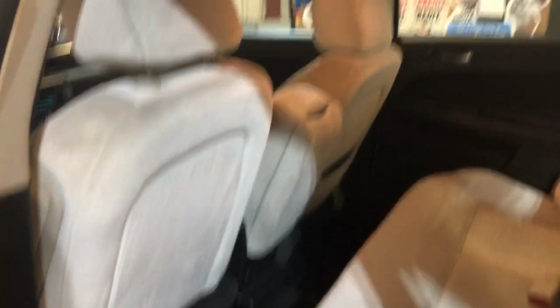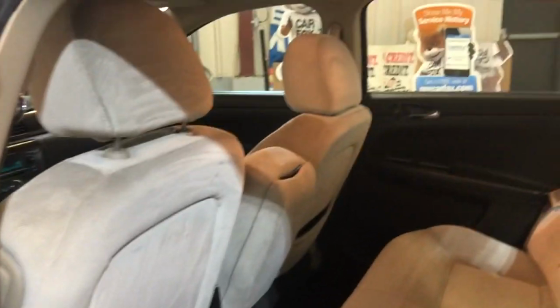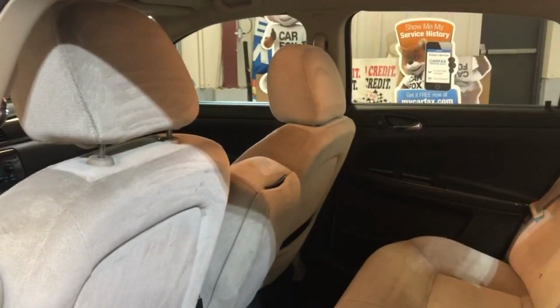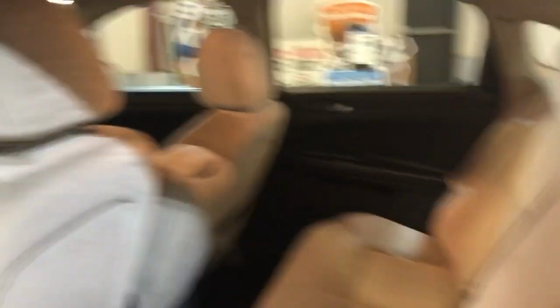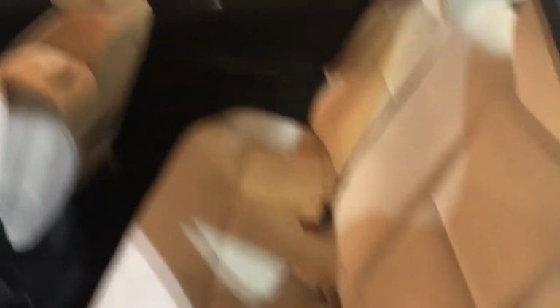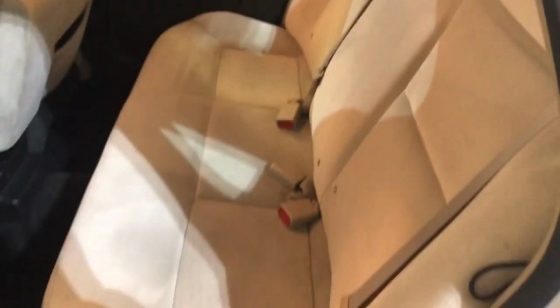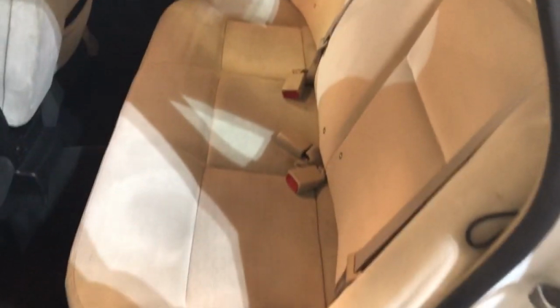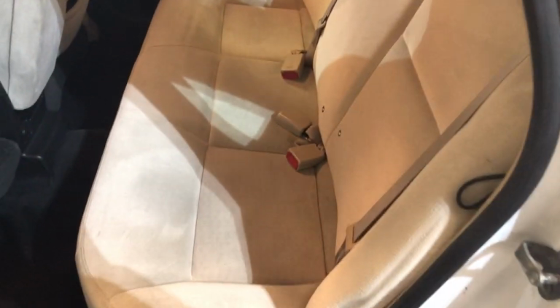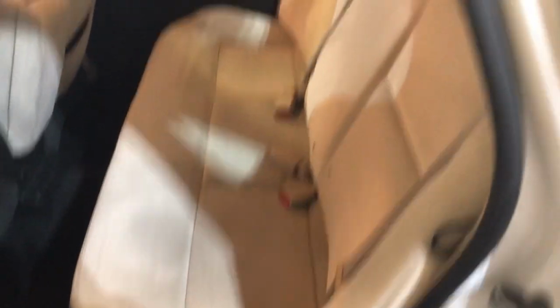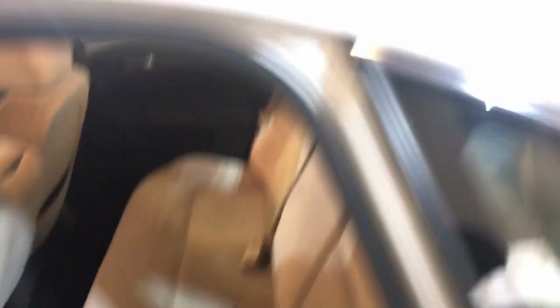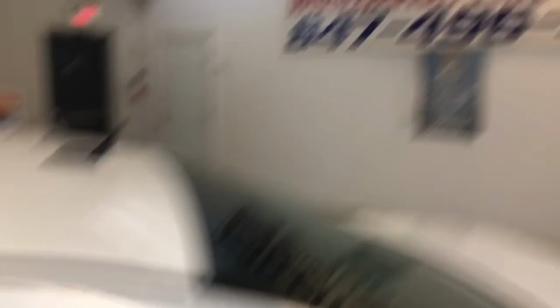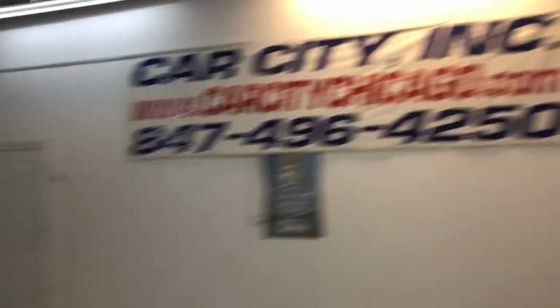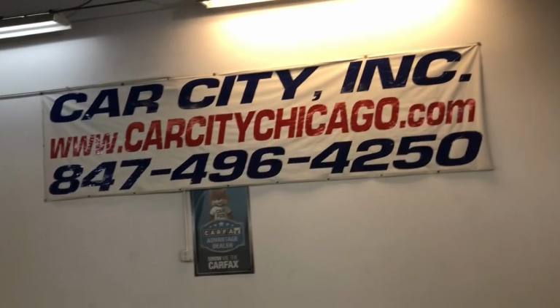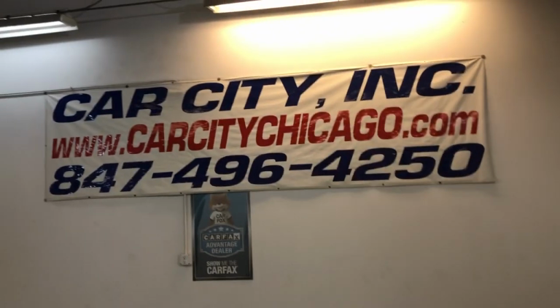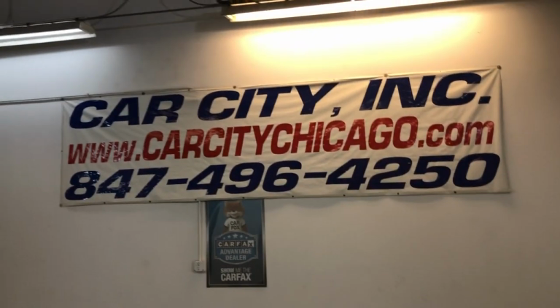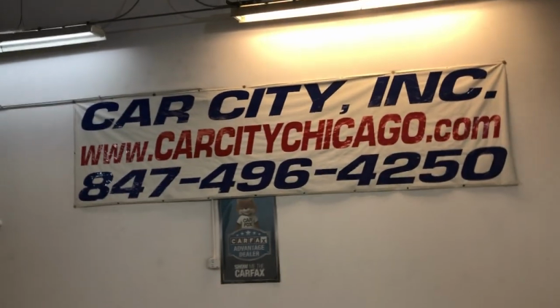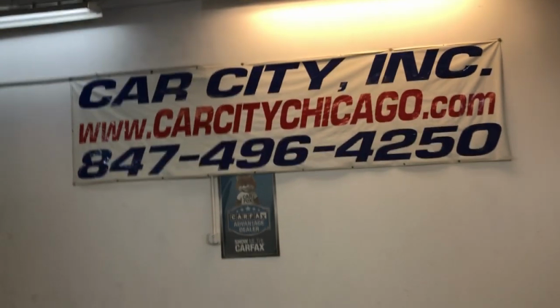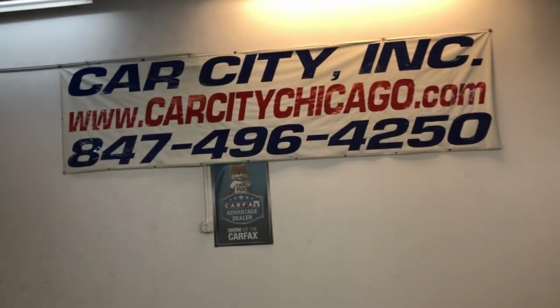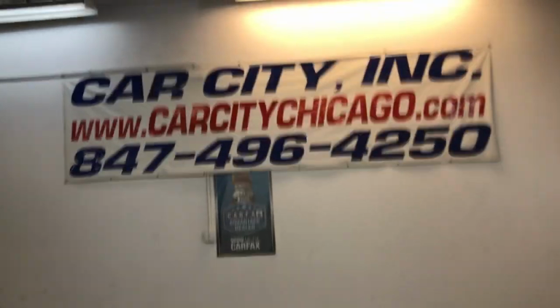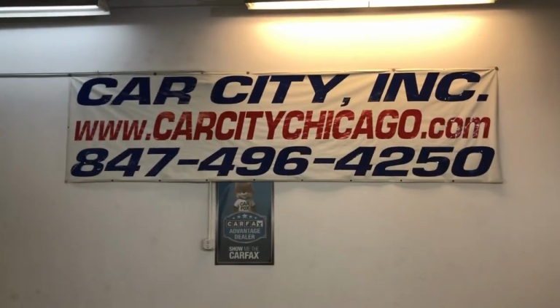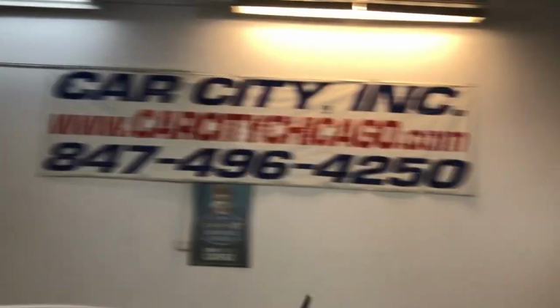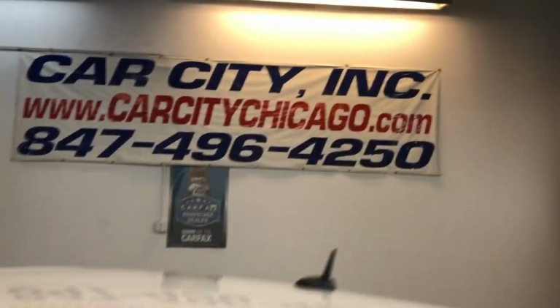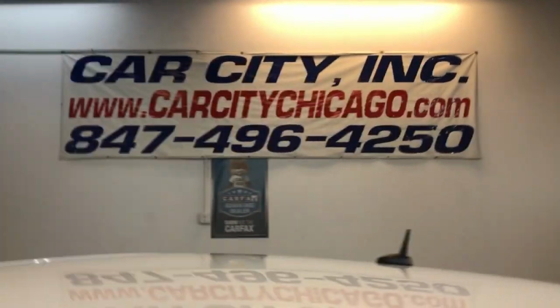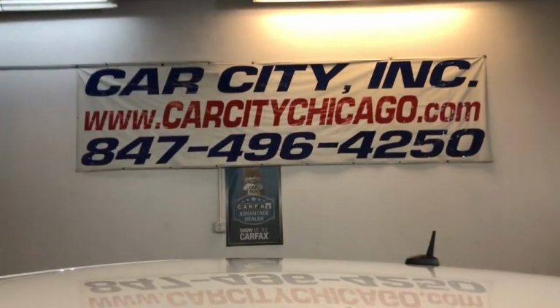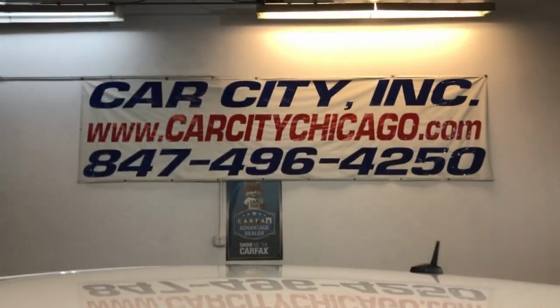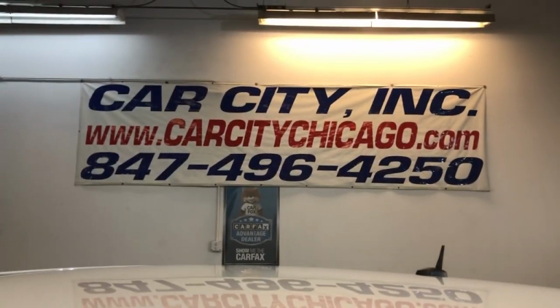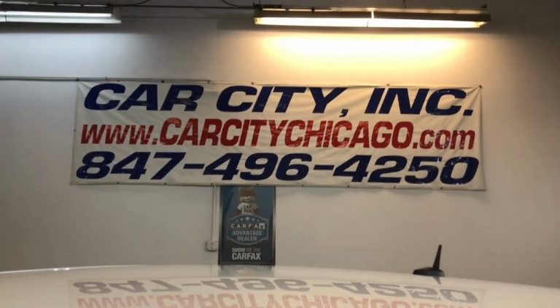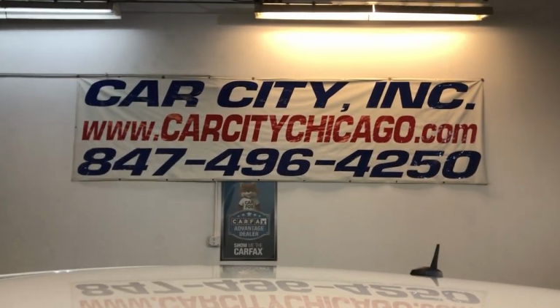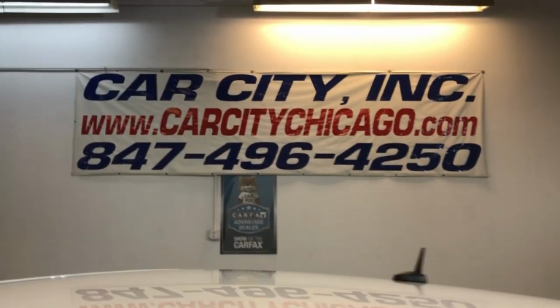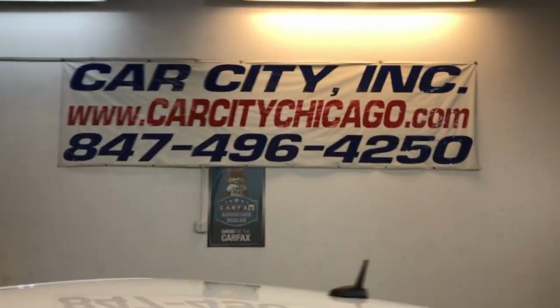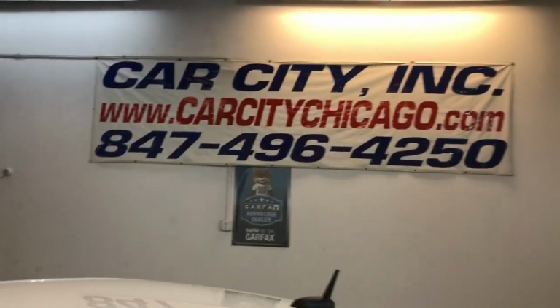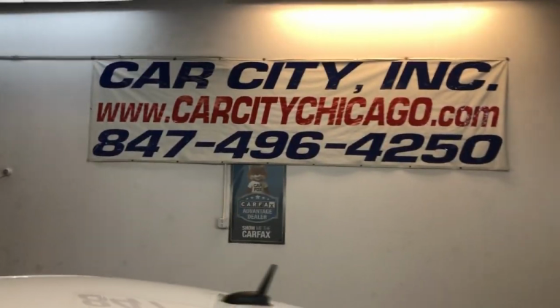You can find this 2012 Chevy Impala V6, 3.6 liter engine, at Carserie Inc. in Palatine.